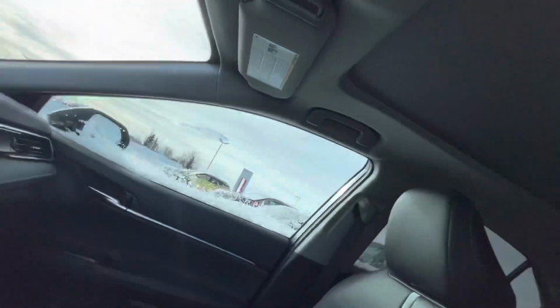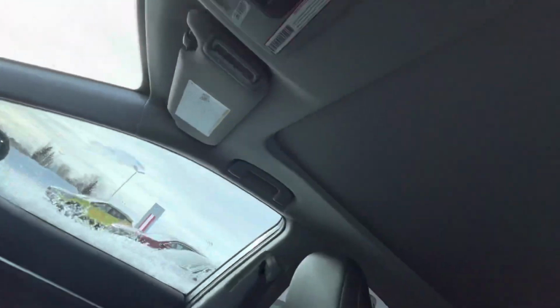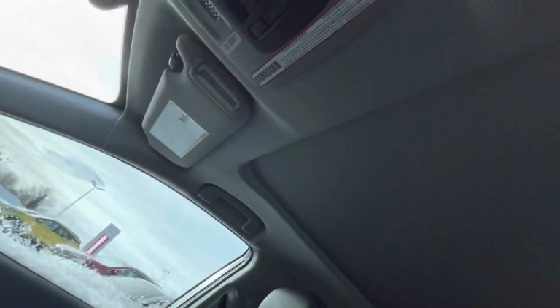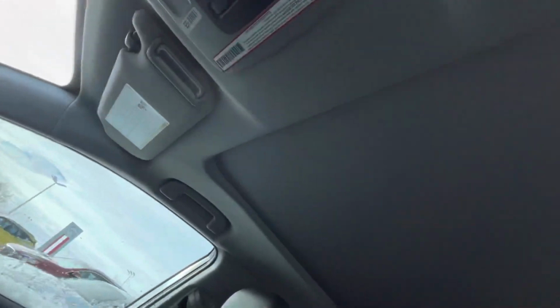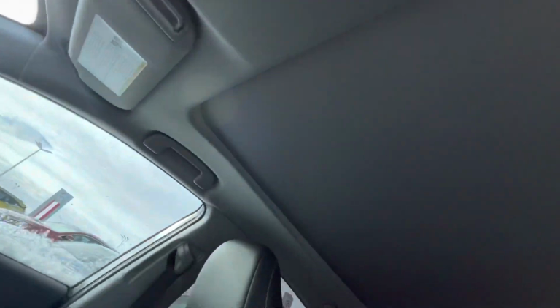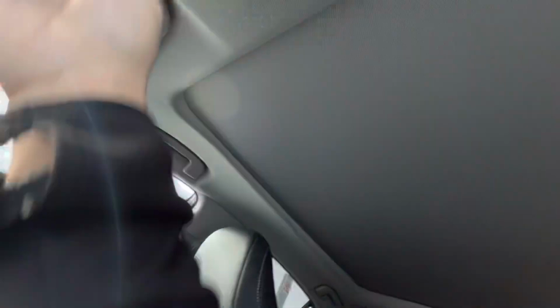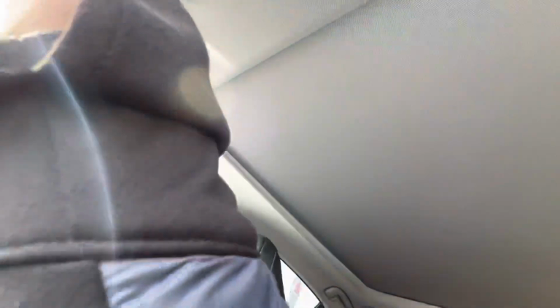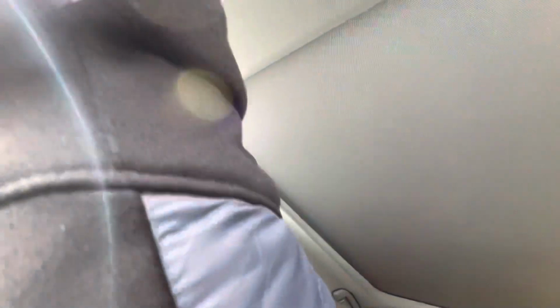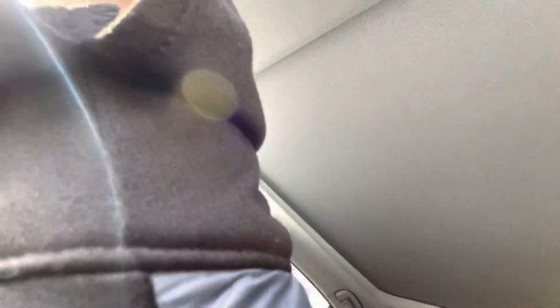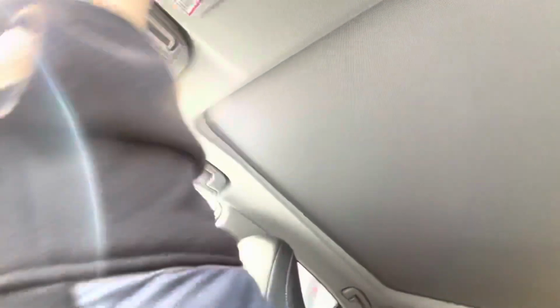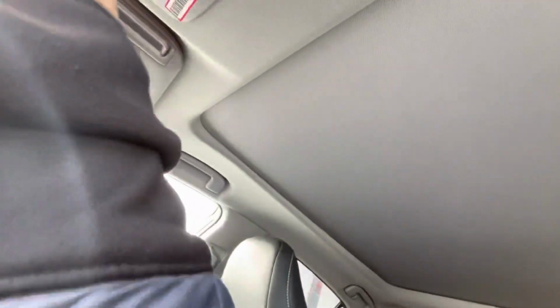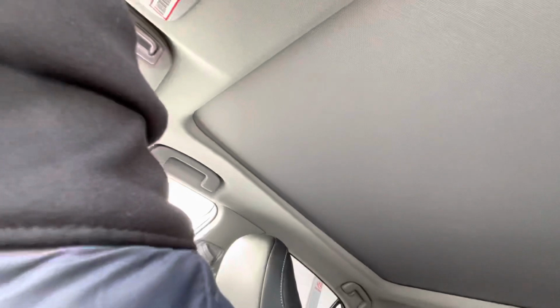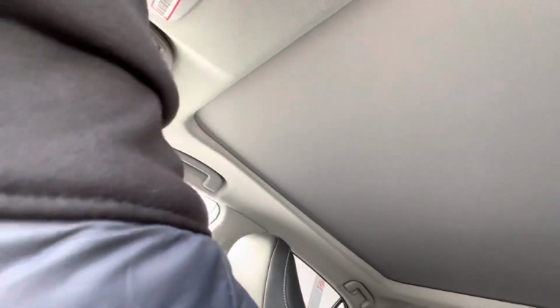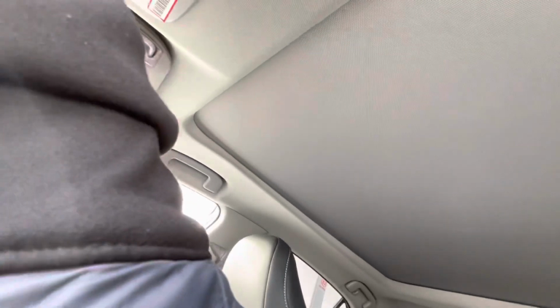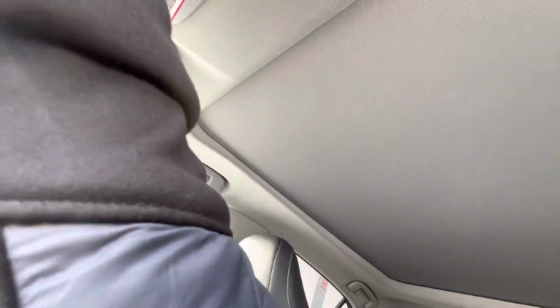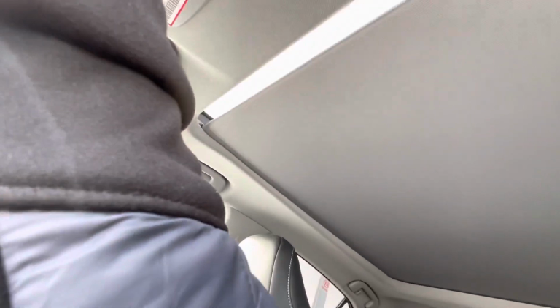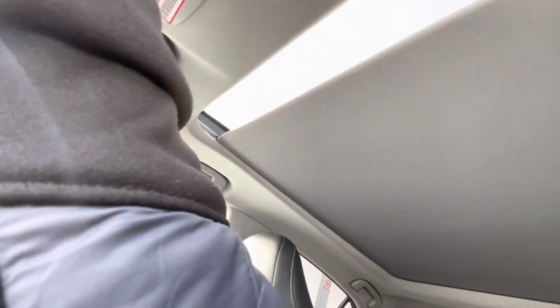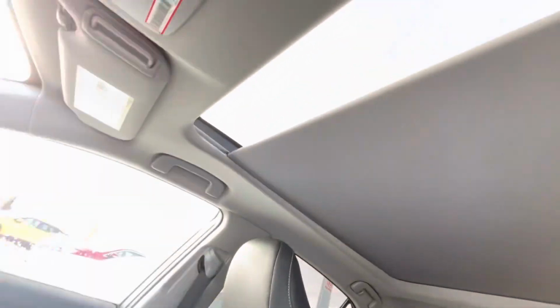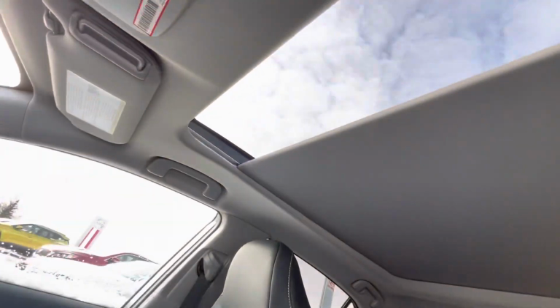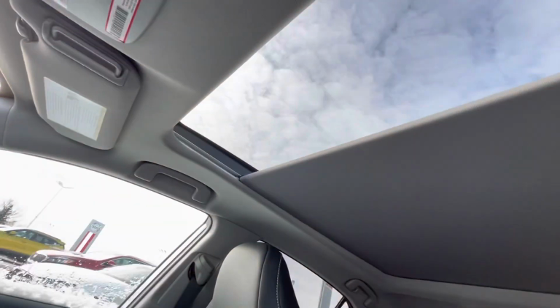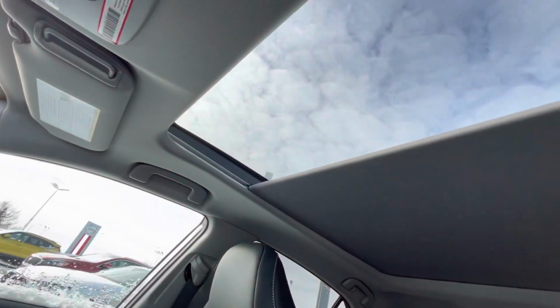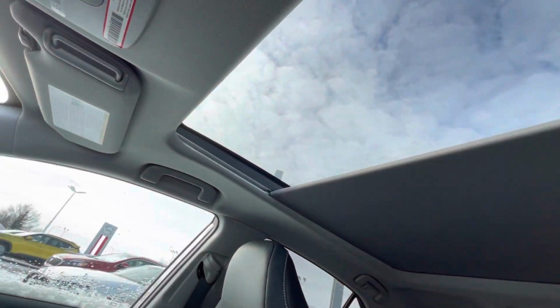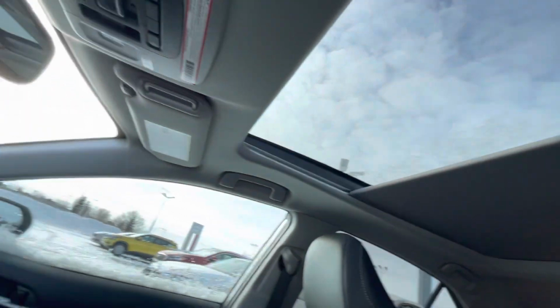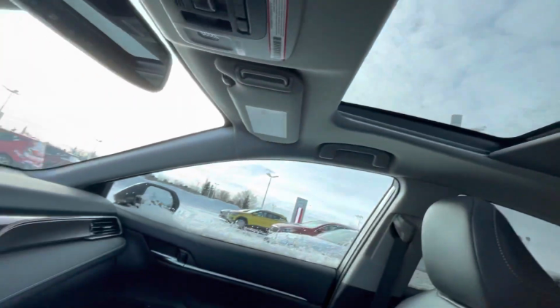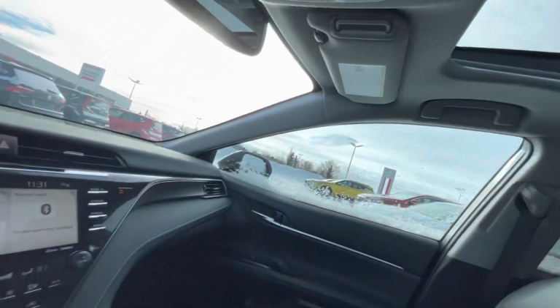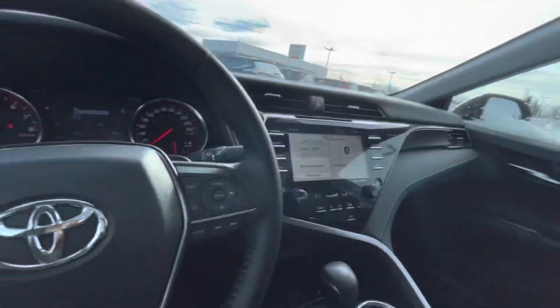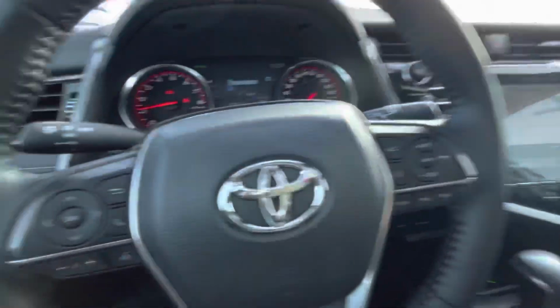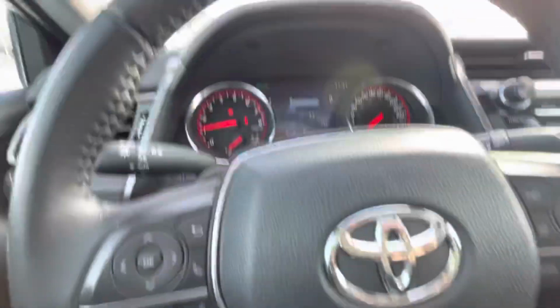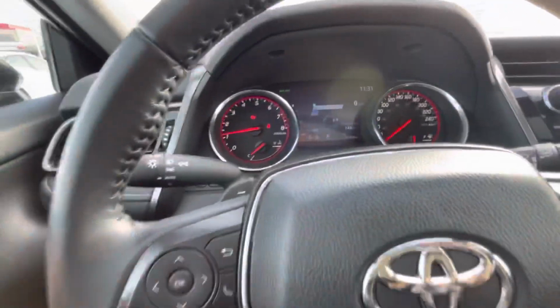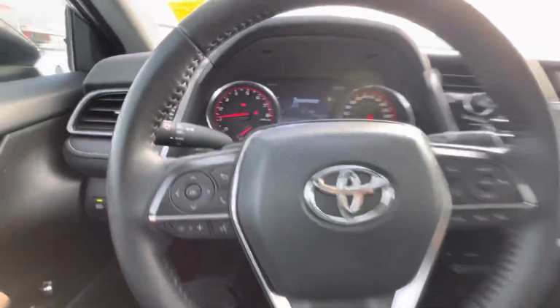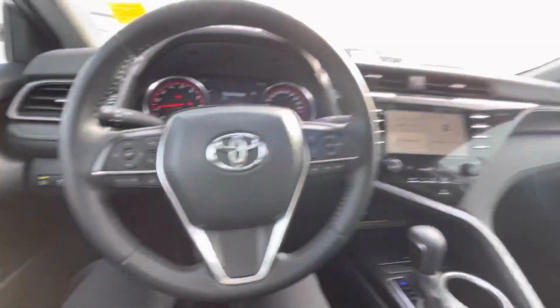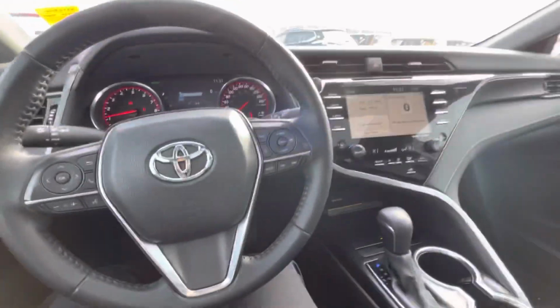Coming to the top here, you'll see that you have the panoramic sunroof — very nice. Paddle shifters and automatic lights too.